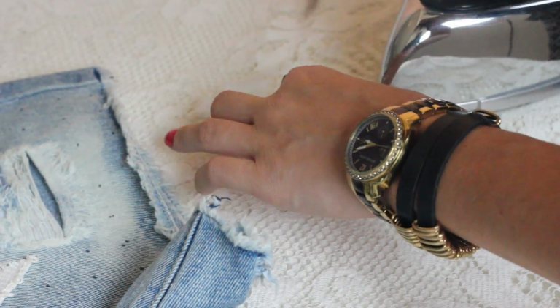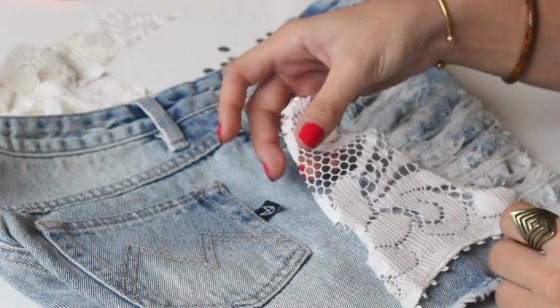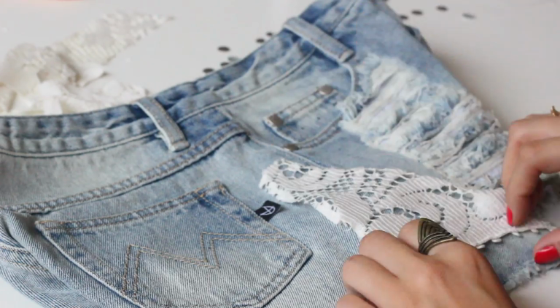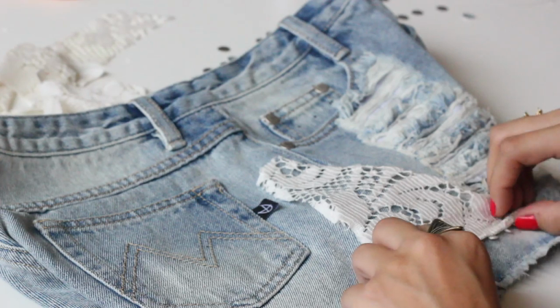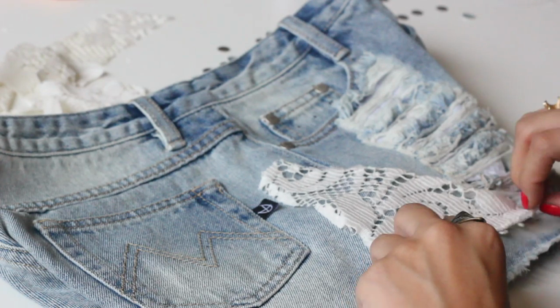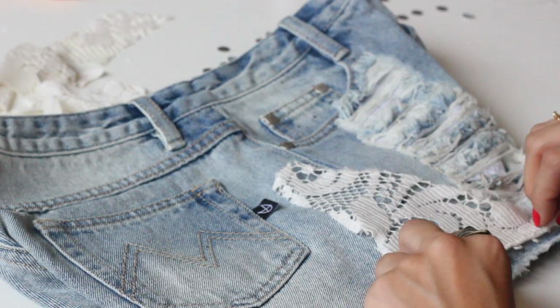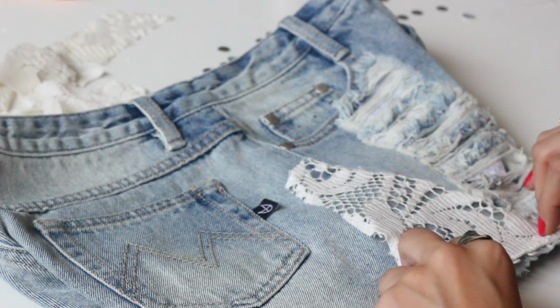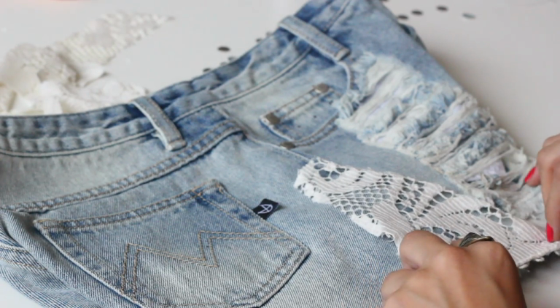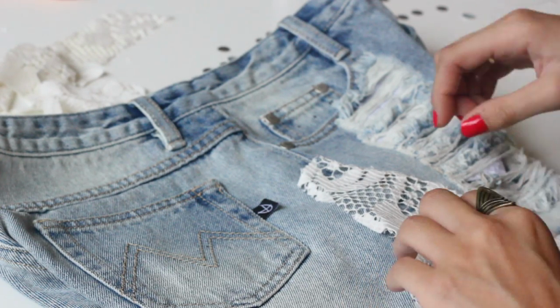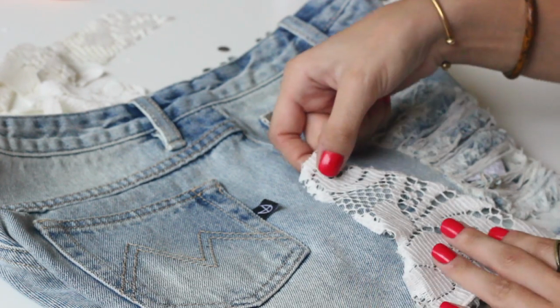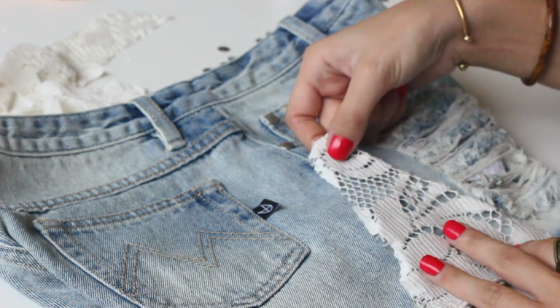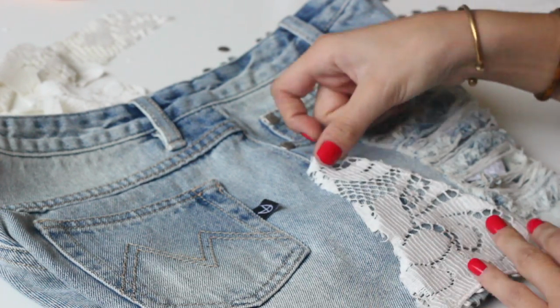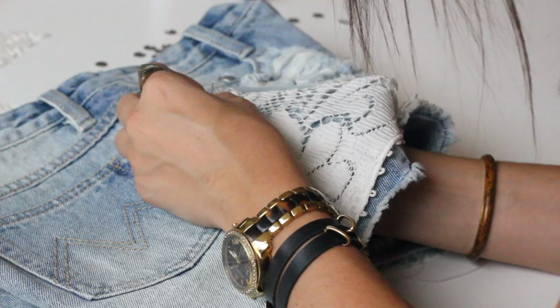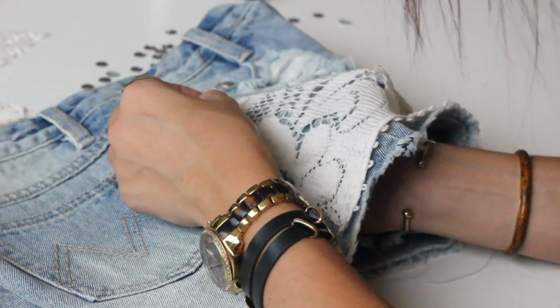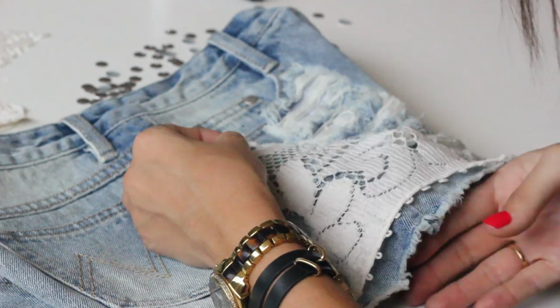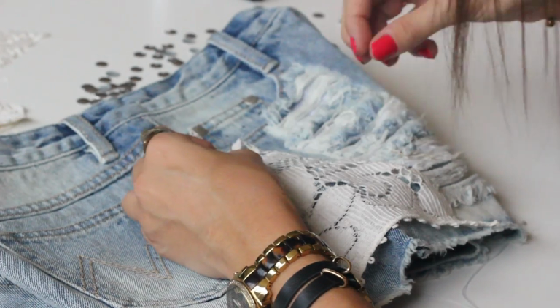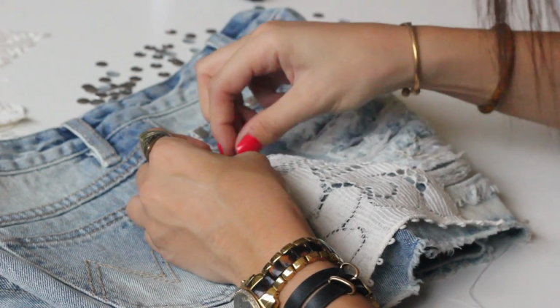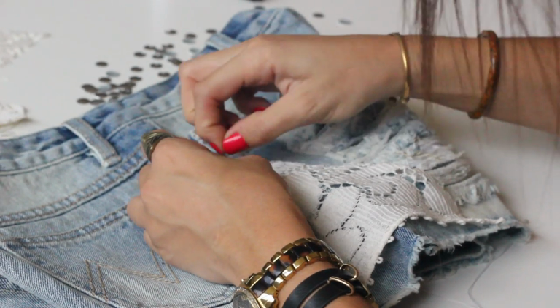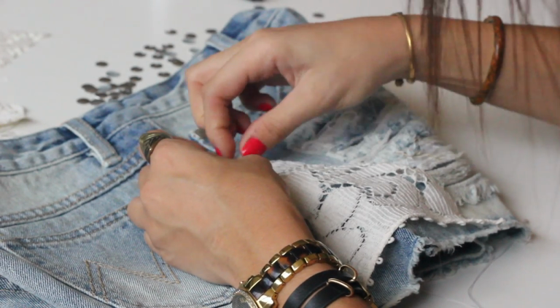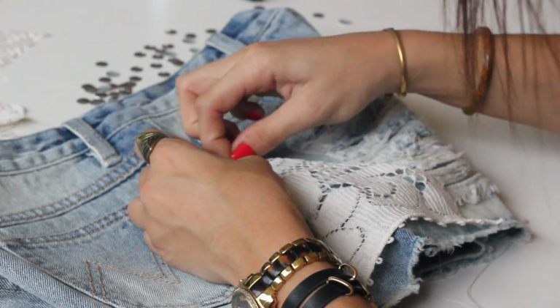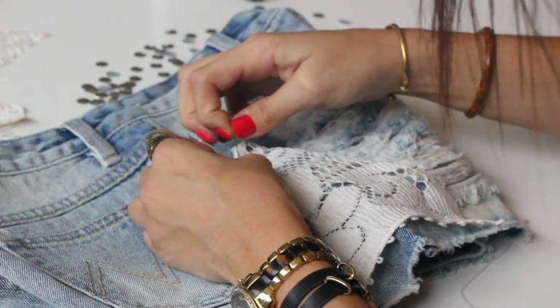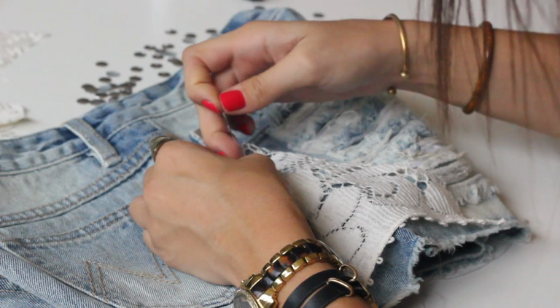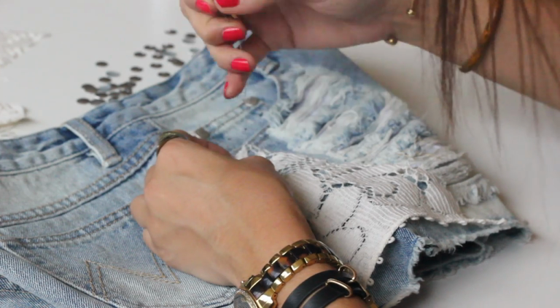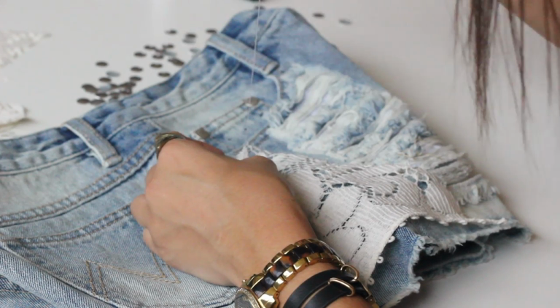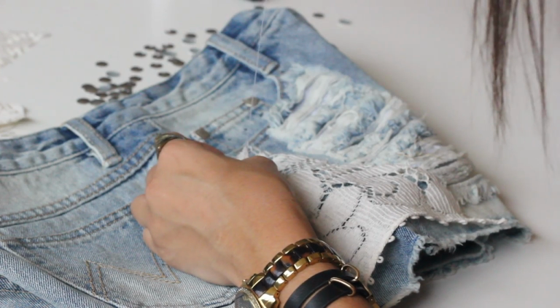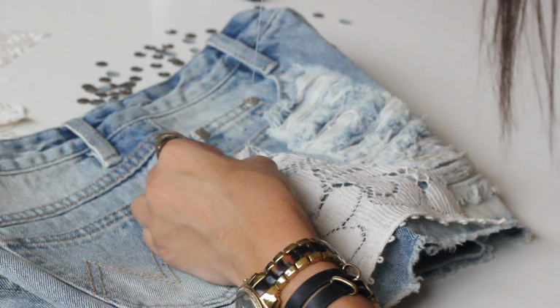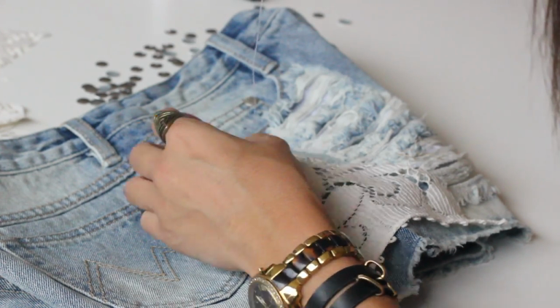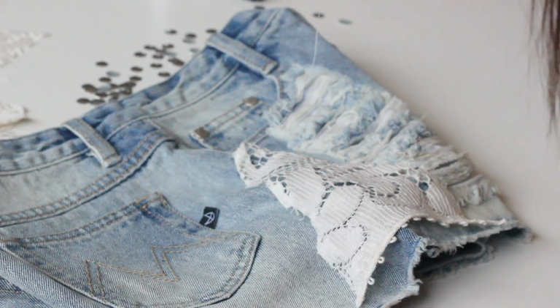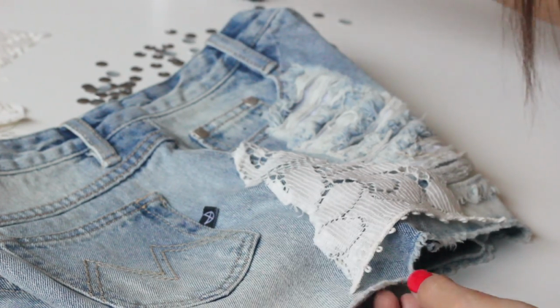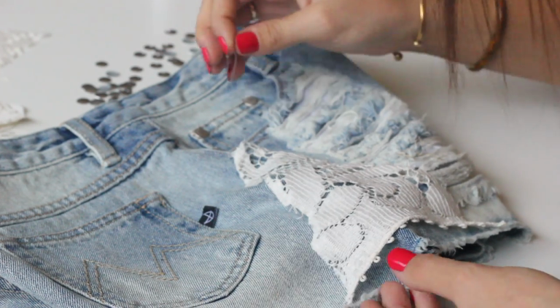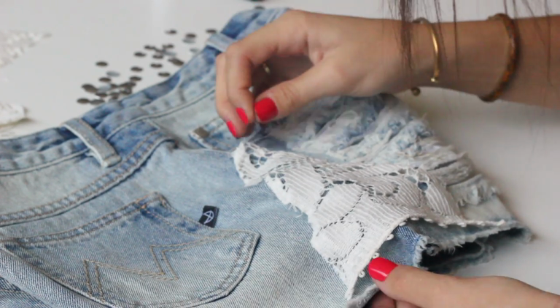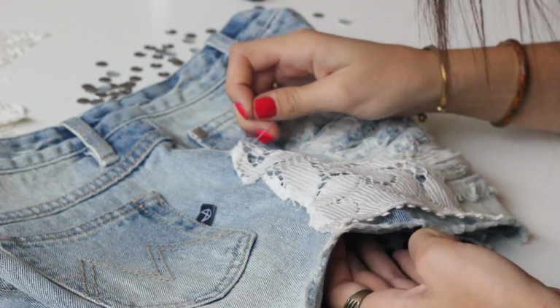Sew the corners of the crochet onto the sides of the shorts. Use the natural shape of the denim as your guide so the shorts don't become too tight or too loose on the thigh.